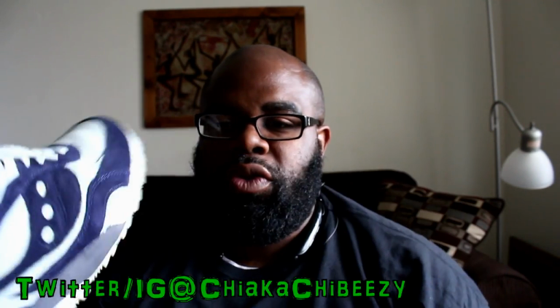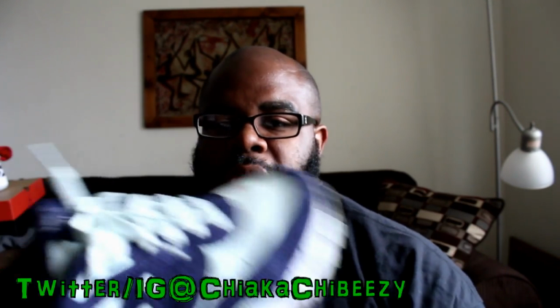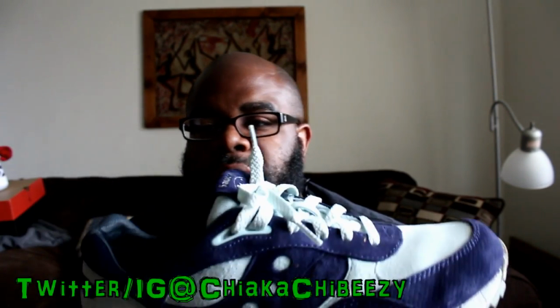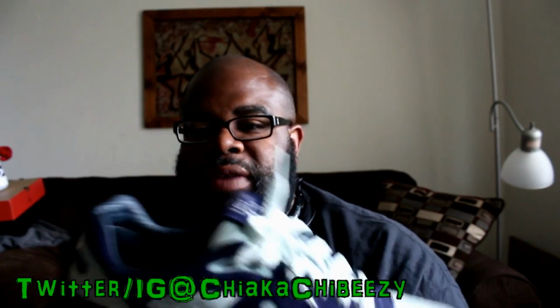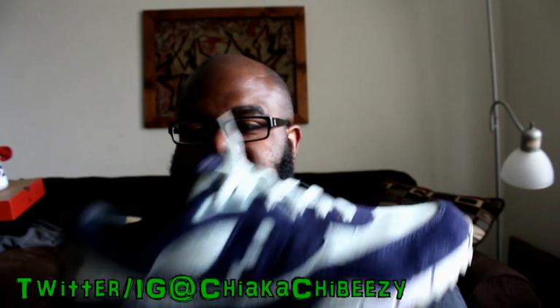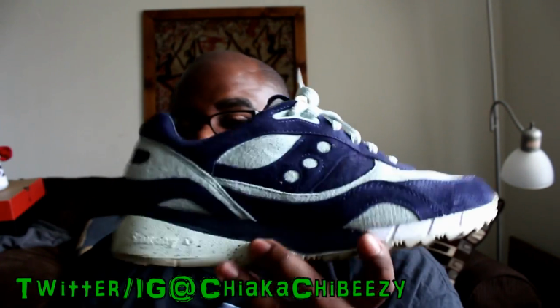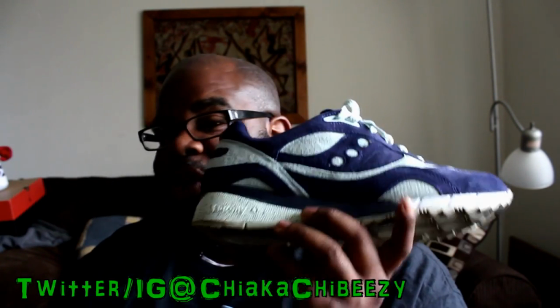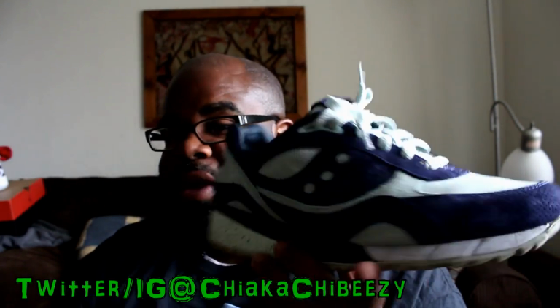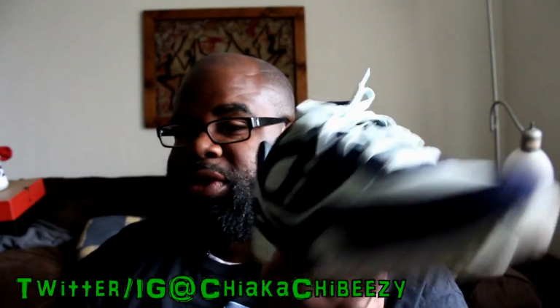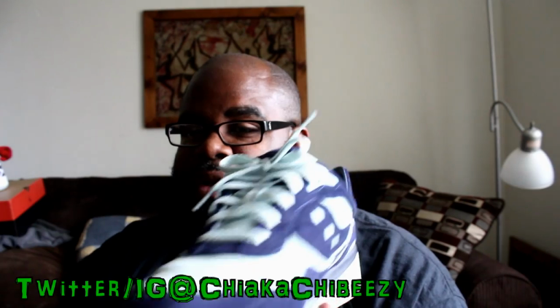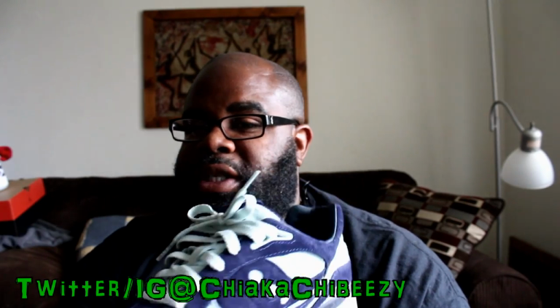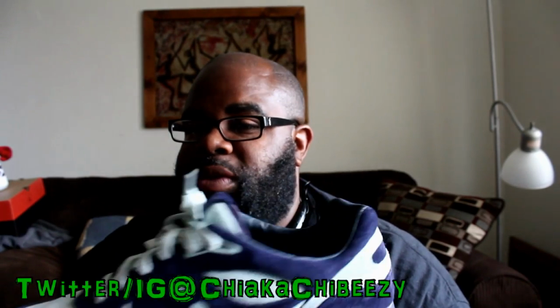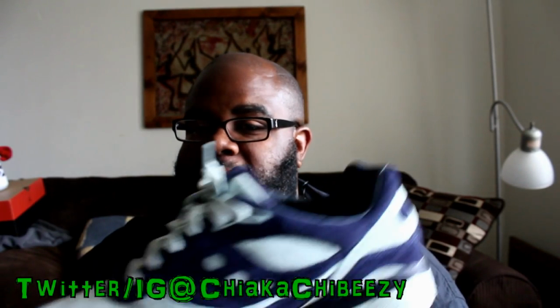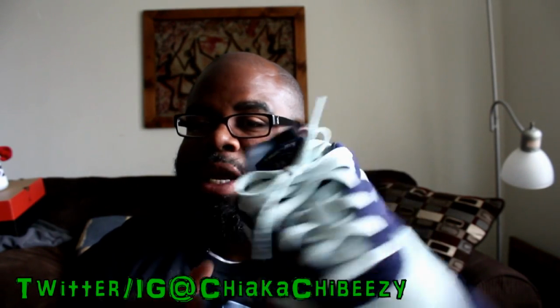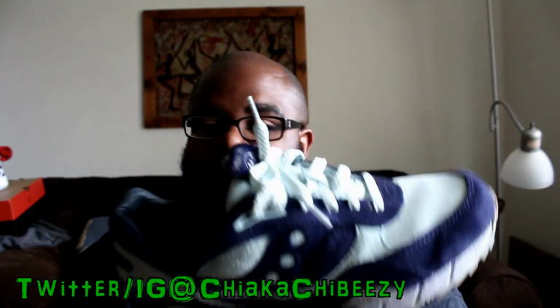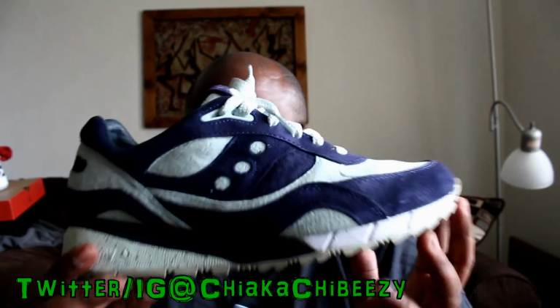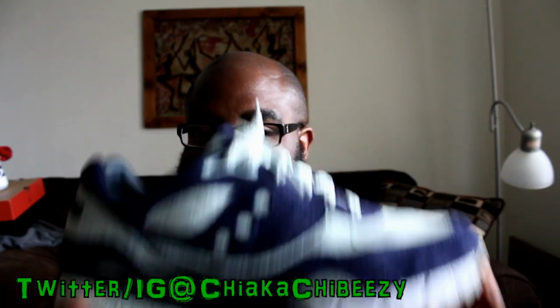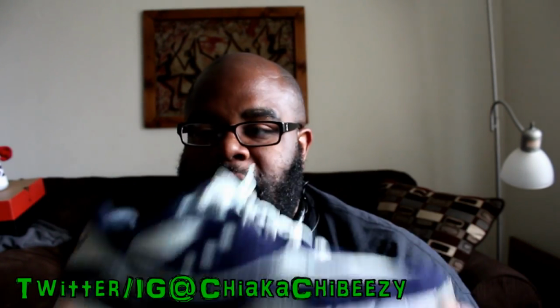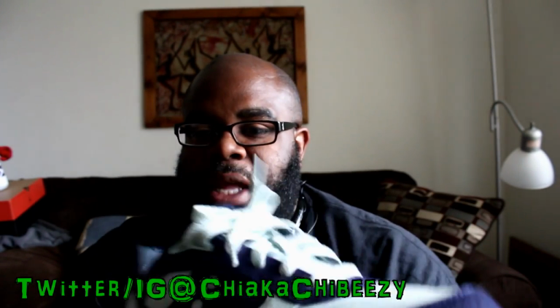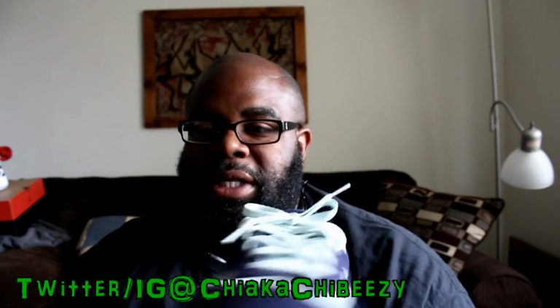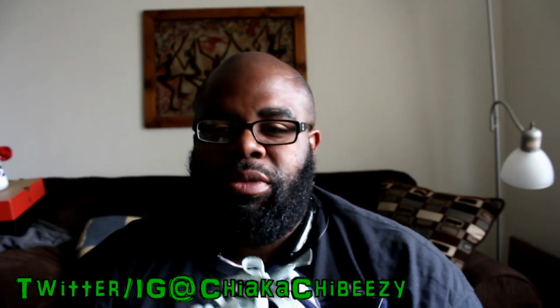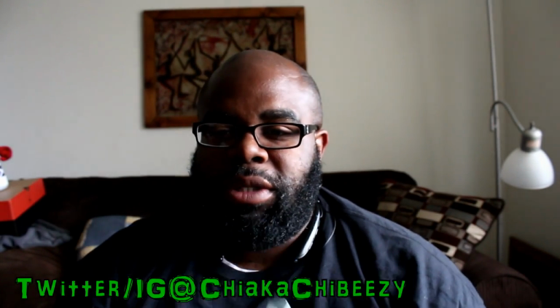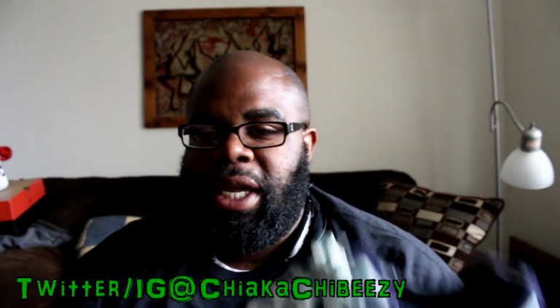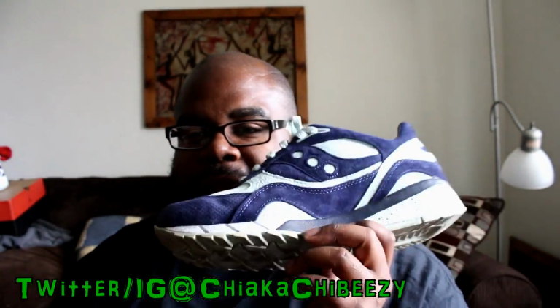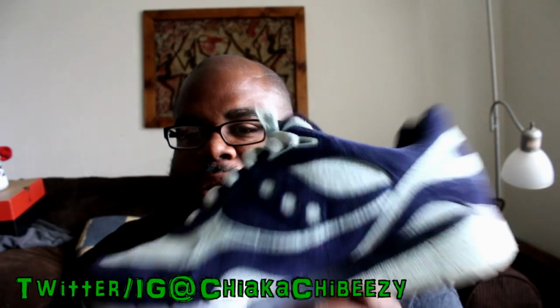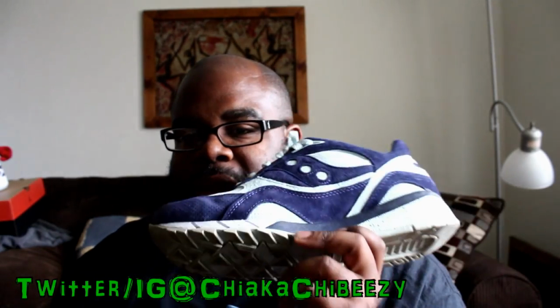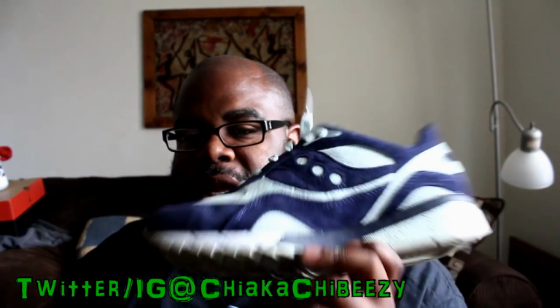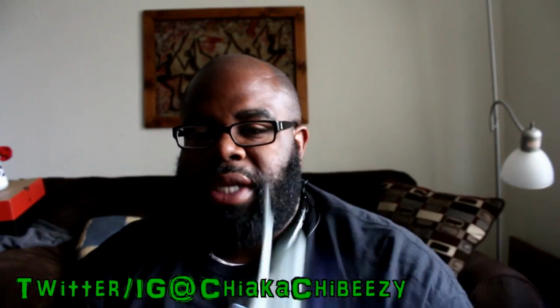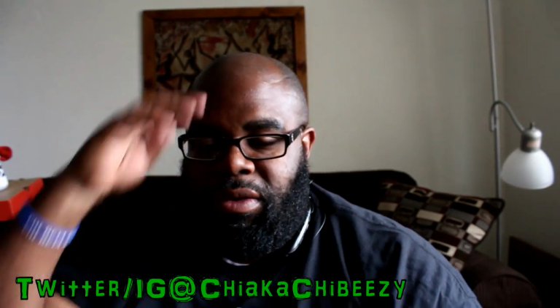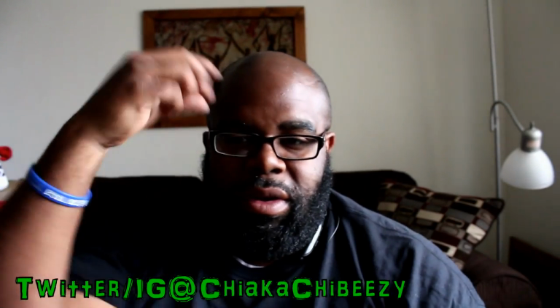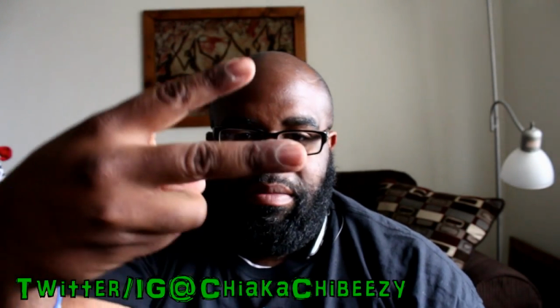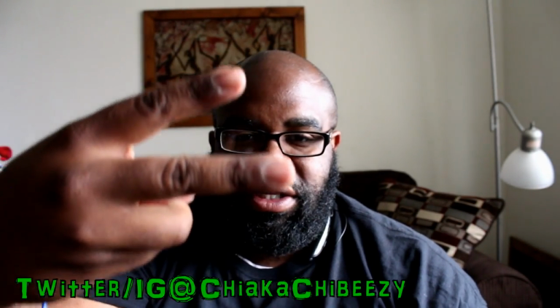Yeah folks, that's it — just wanted to do a quick last seven kicks. It may even get quicker as I do this series. I'll try to start doing these in two minutes or less. But with that being said, it's your boy, this is my sneaker head, and my brother is out. Peace.